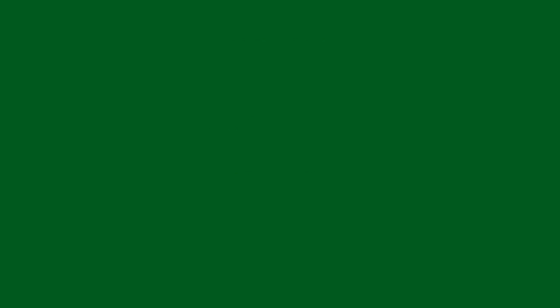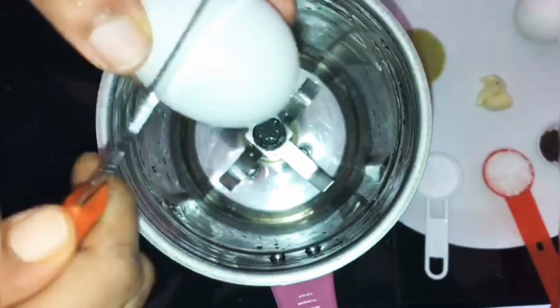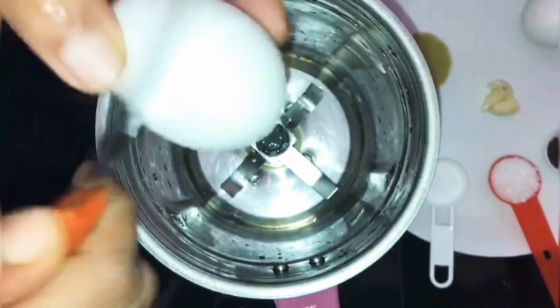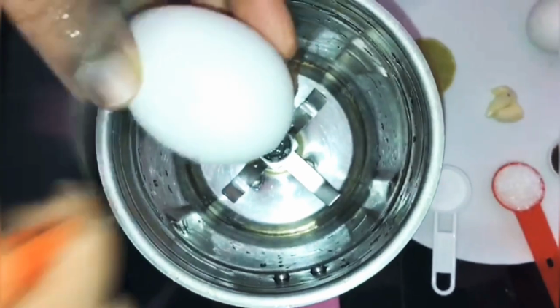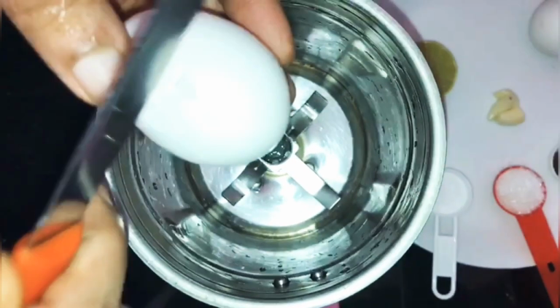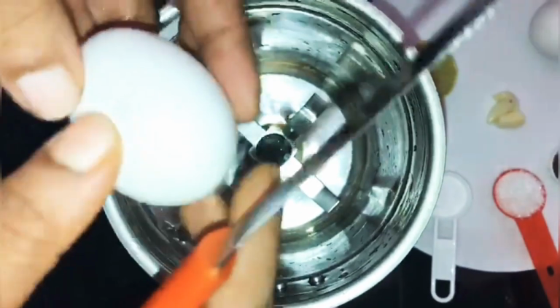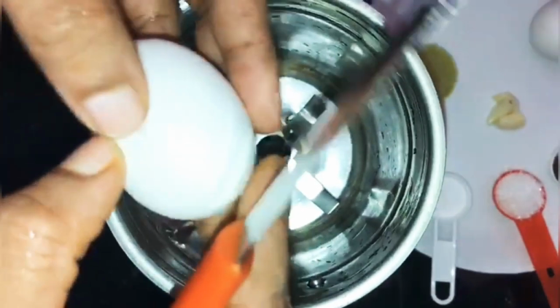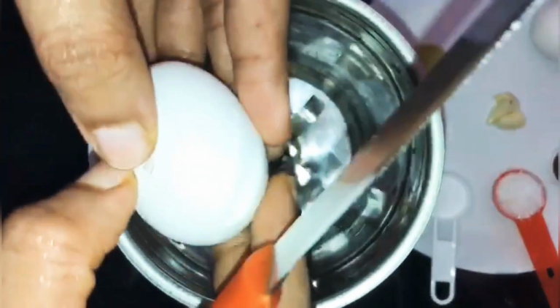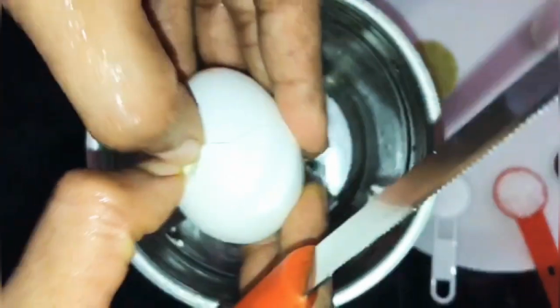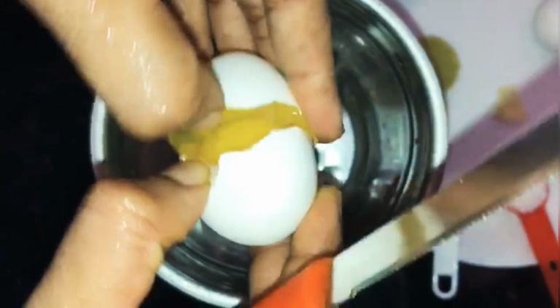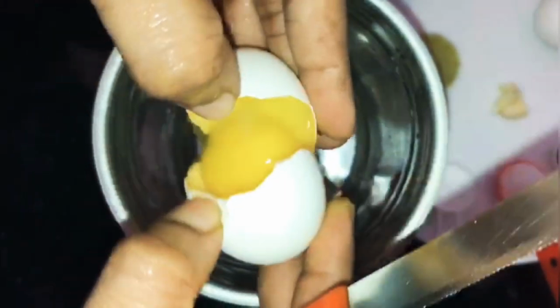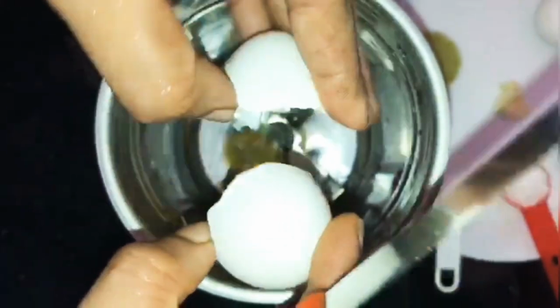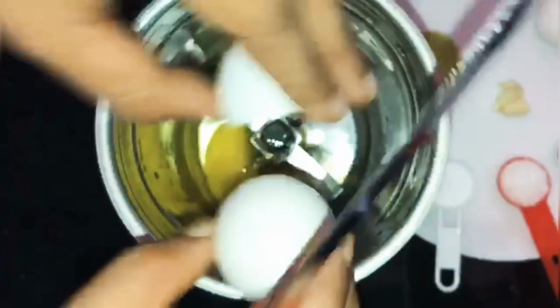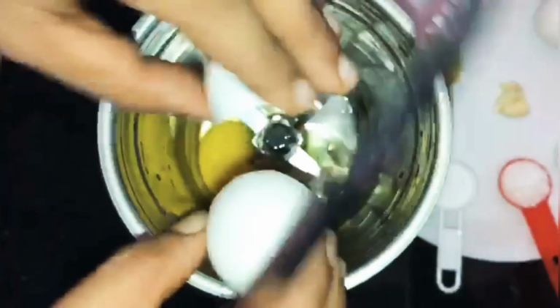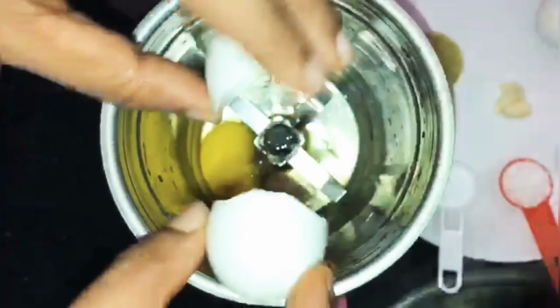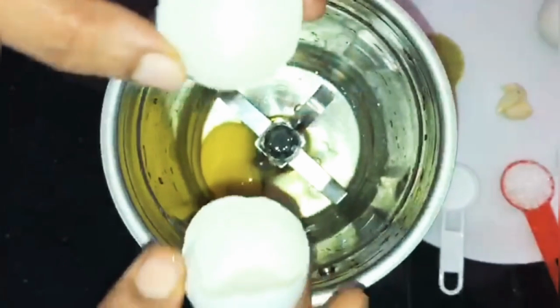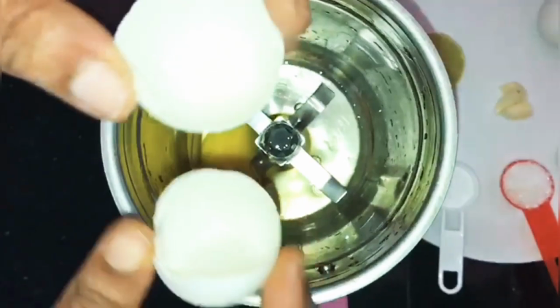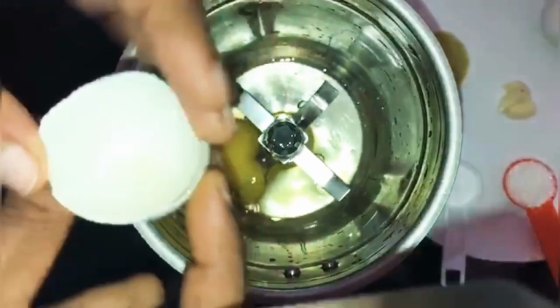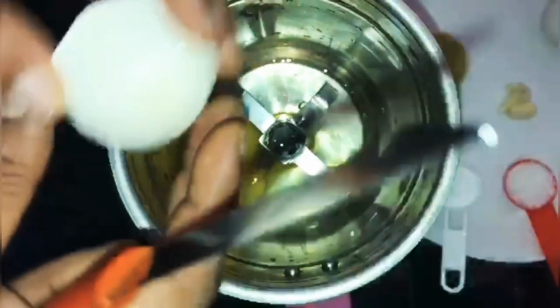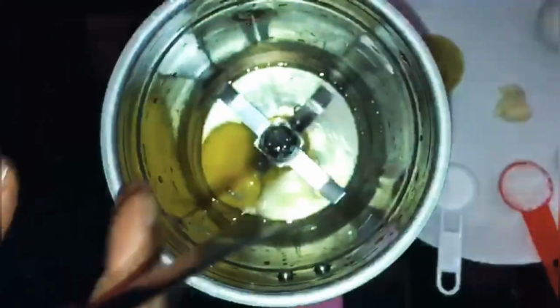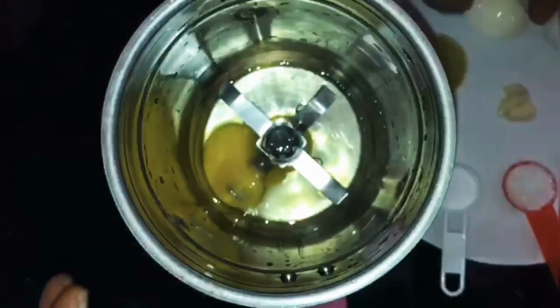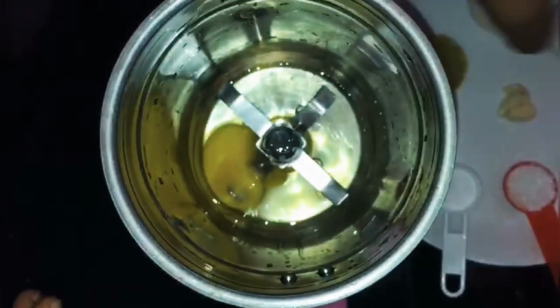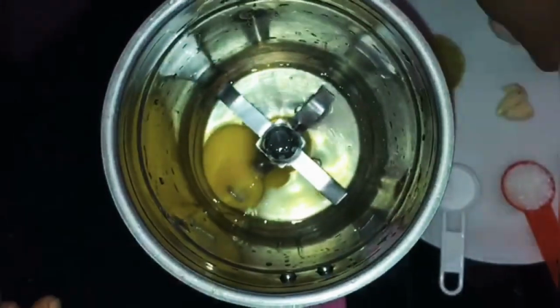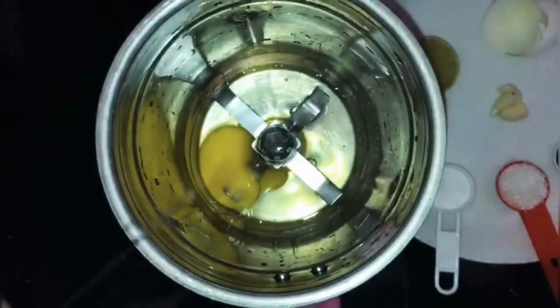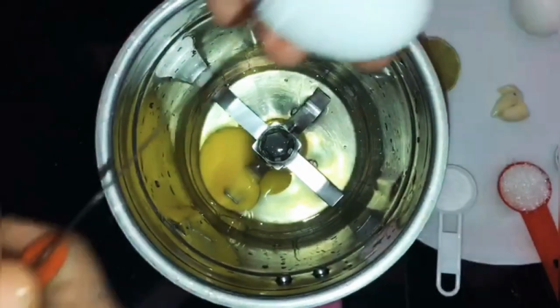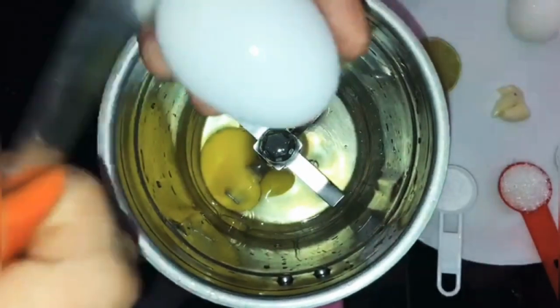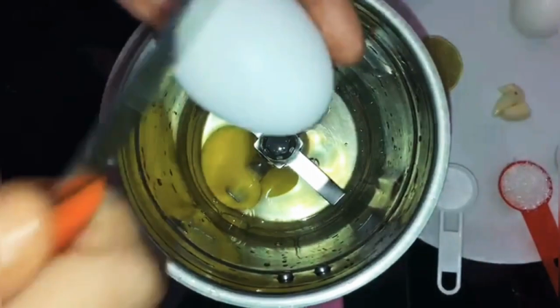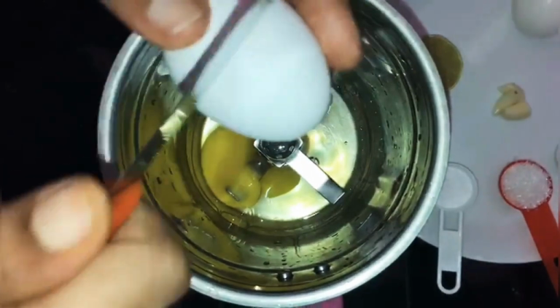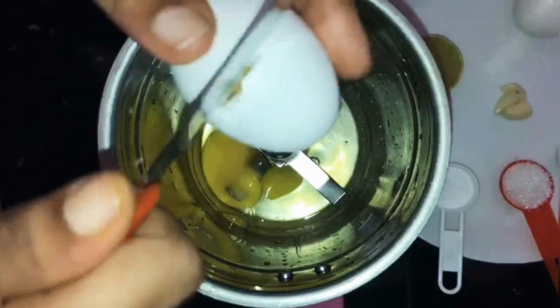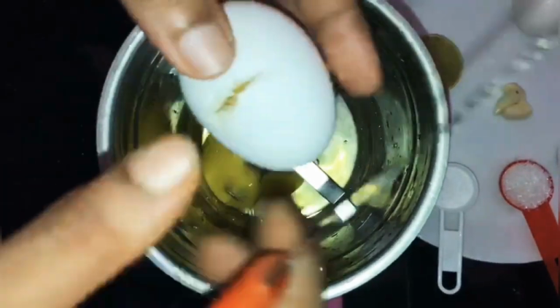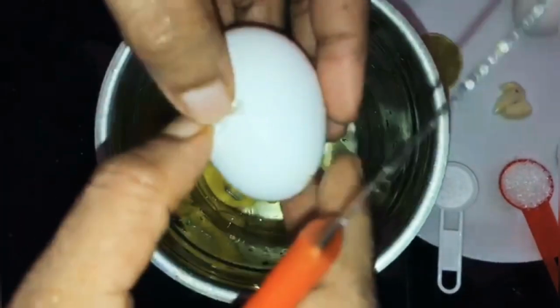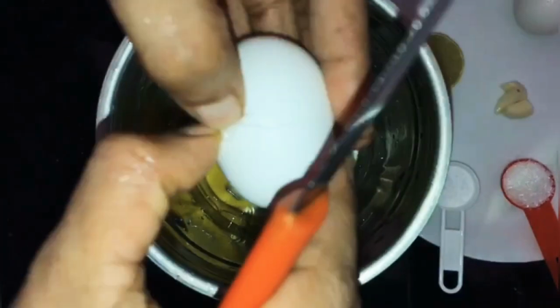We are going to mix the mayonnaise. We will mix it in two pieces. We will add the egg white and egg.